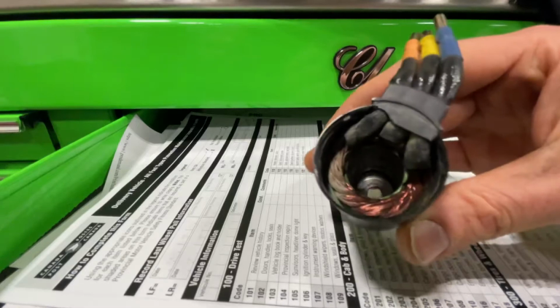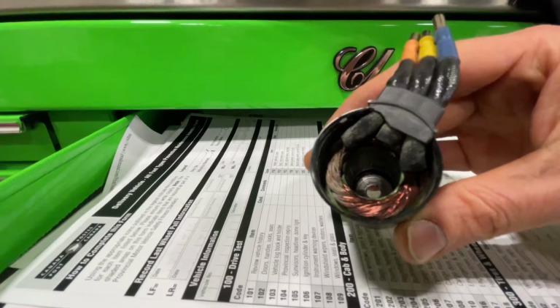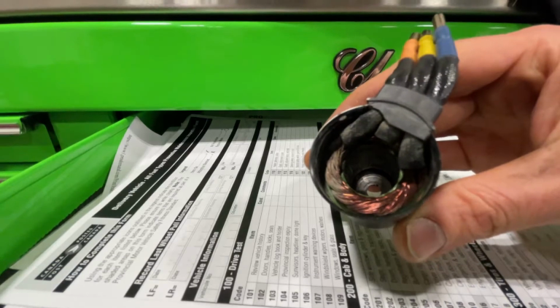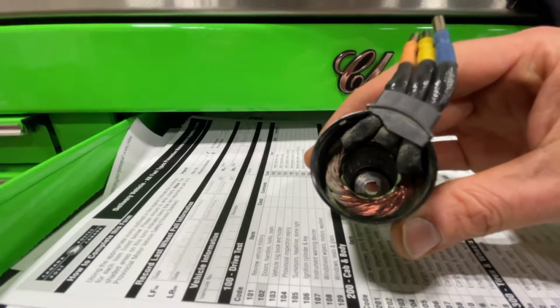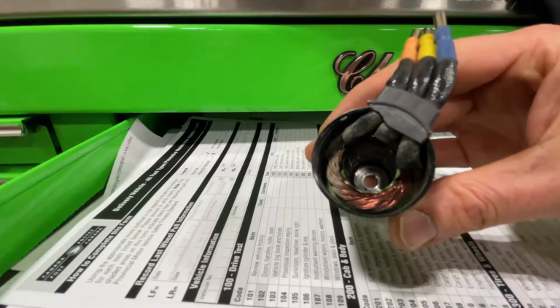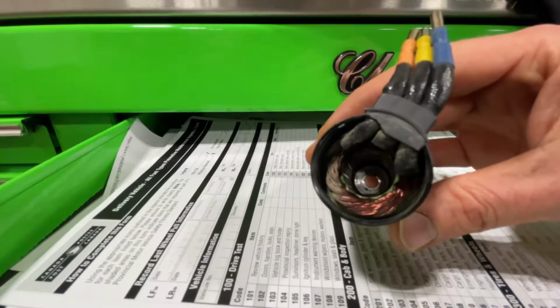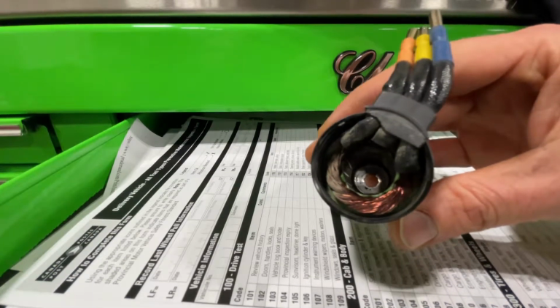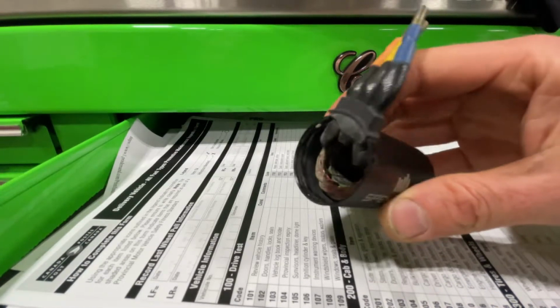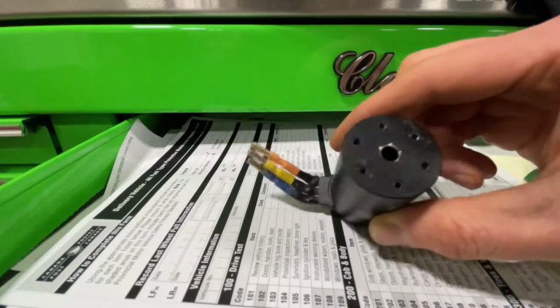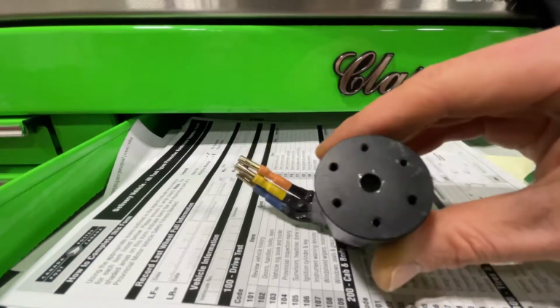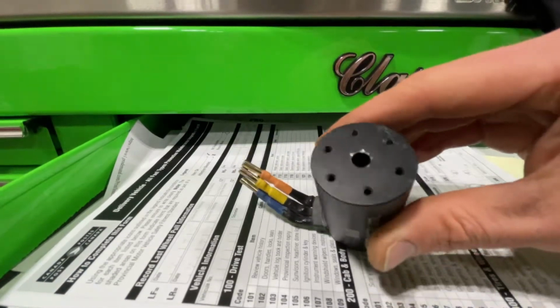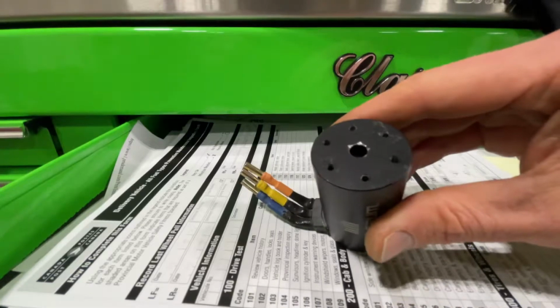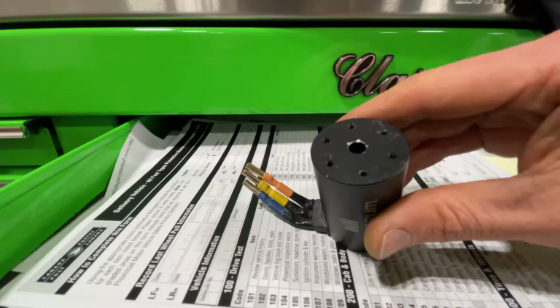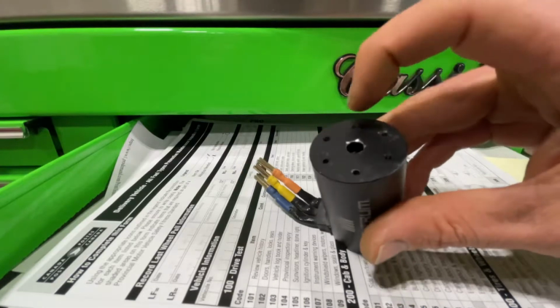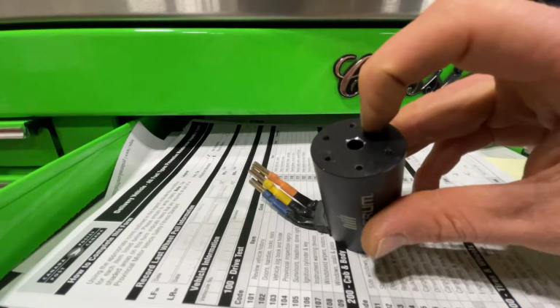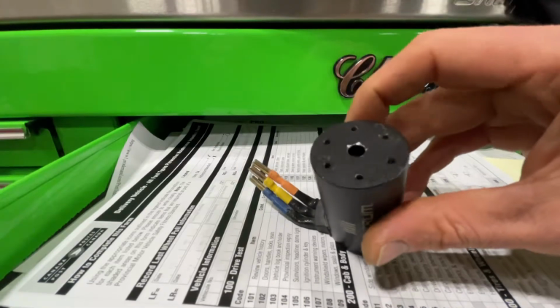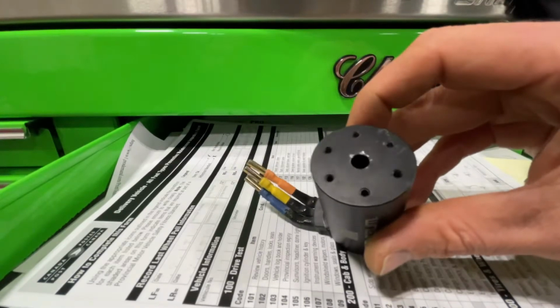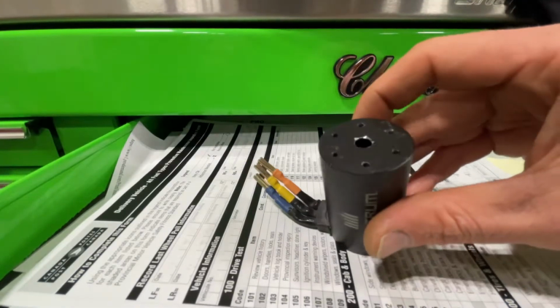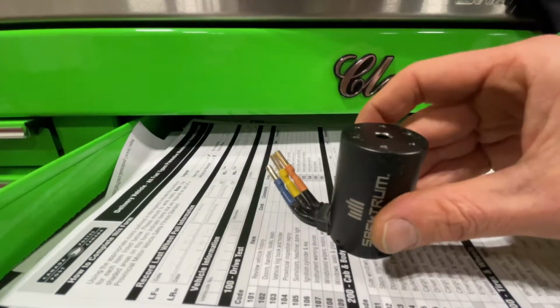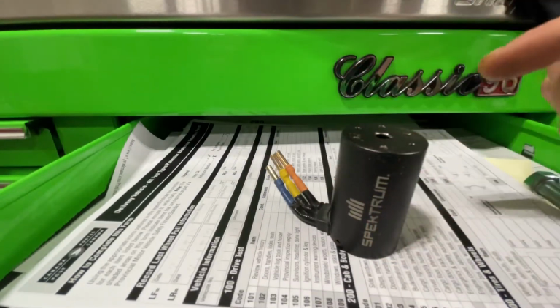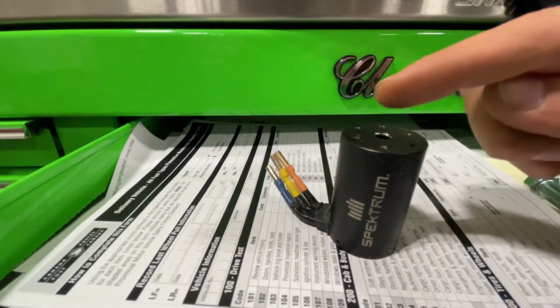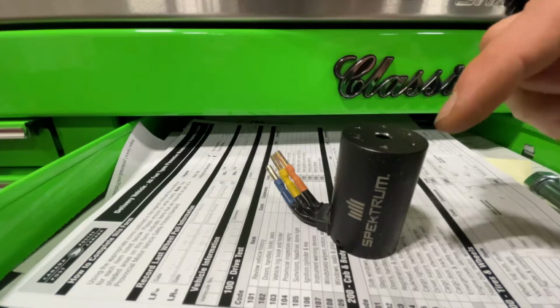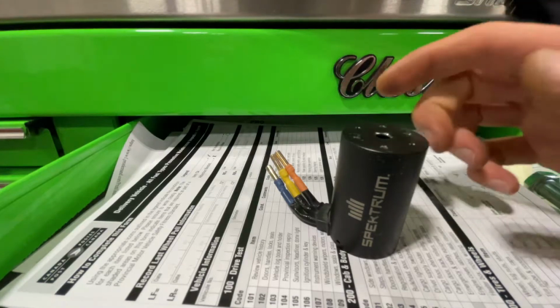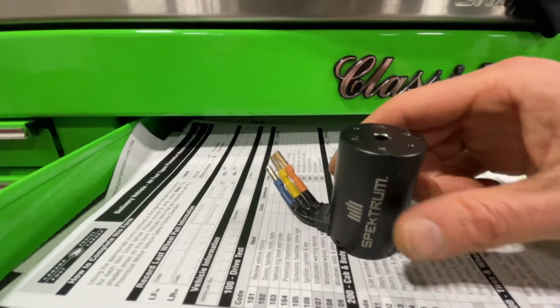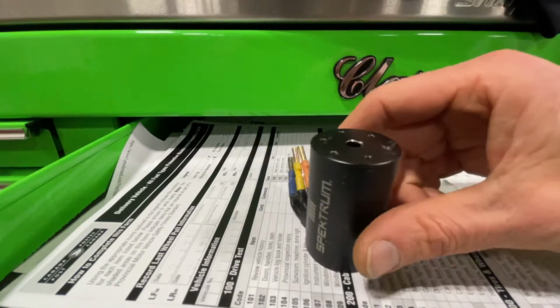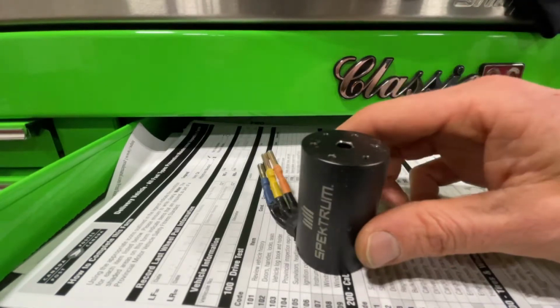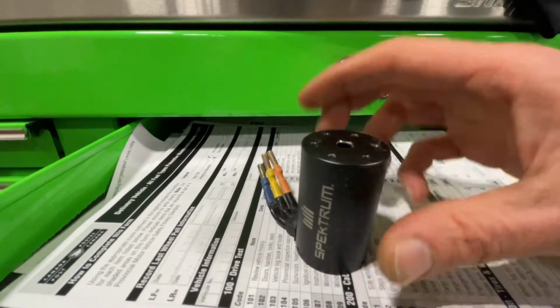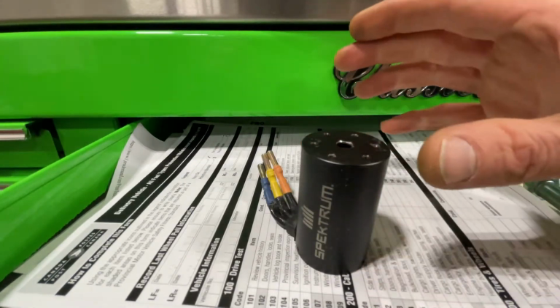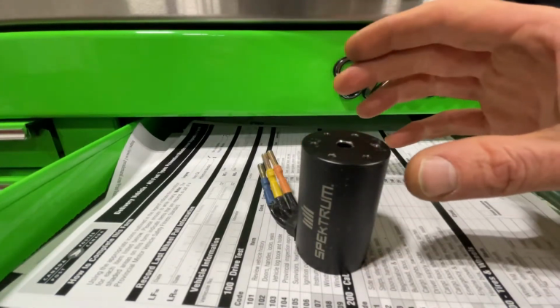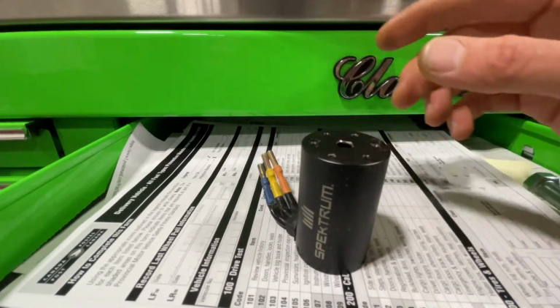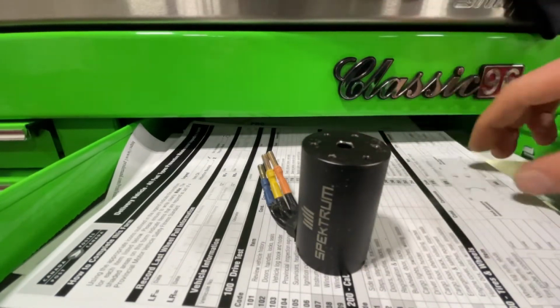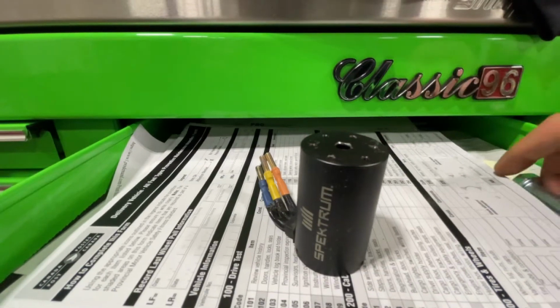I tried getting it from the front, as you can see by the marks there, but that did not work because you're applying more of a side force than a downward force.